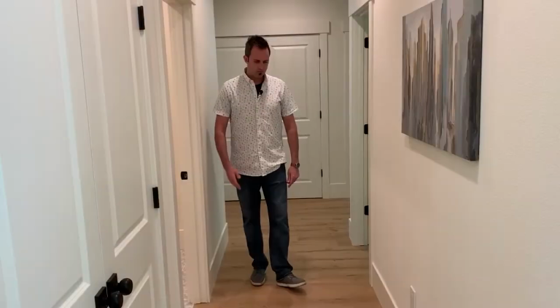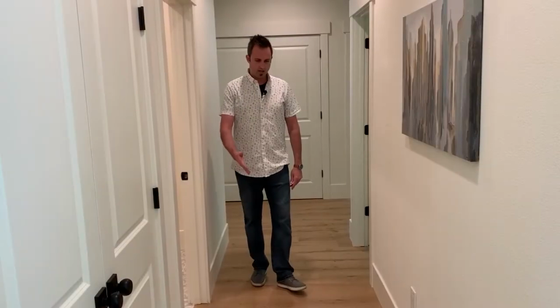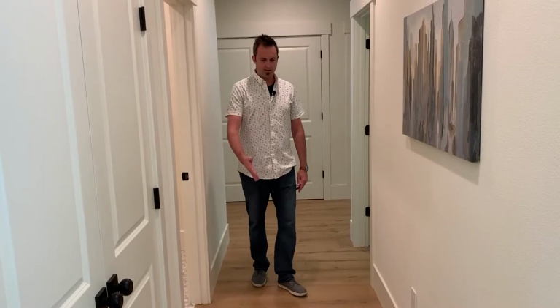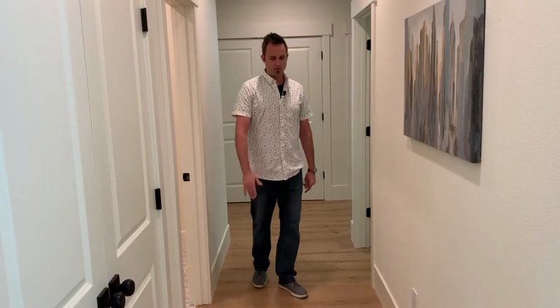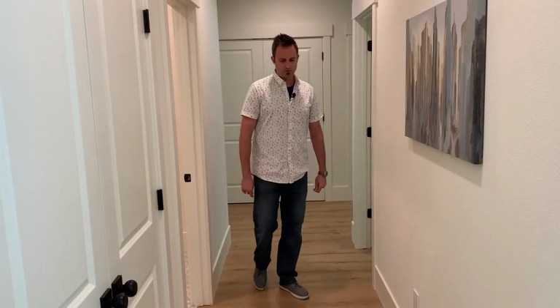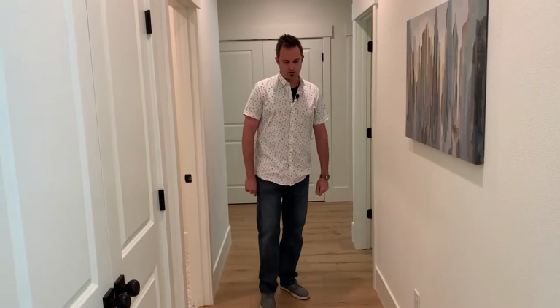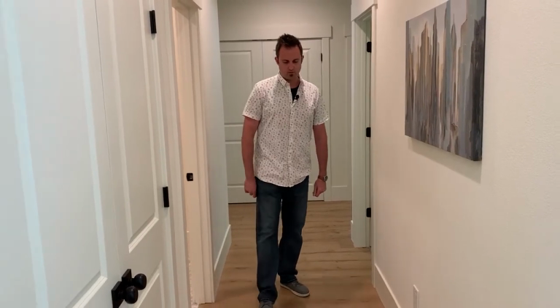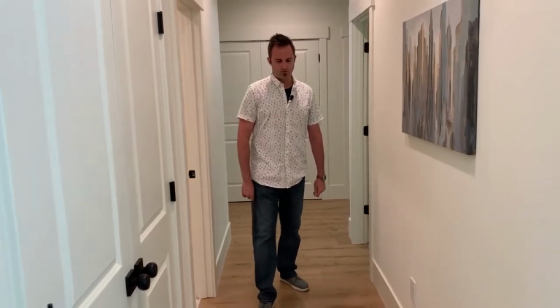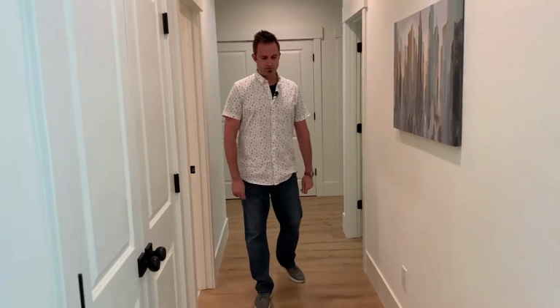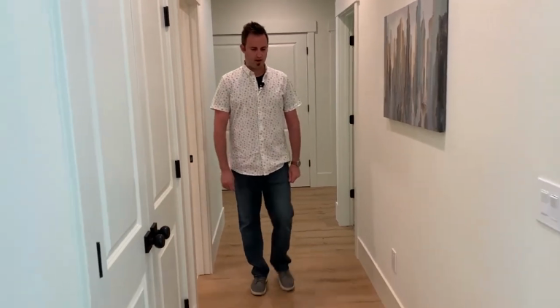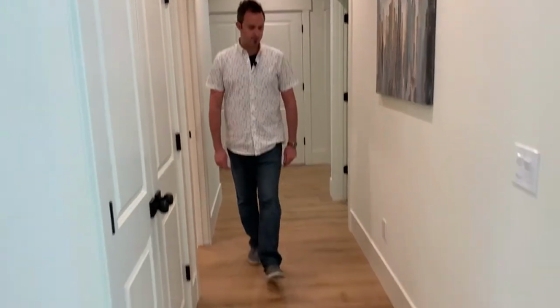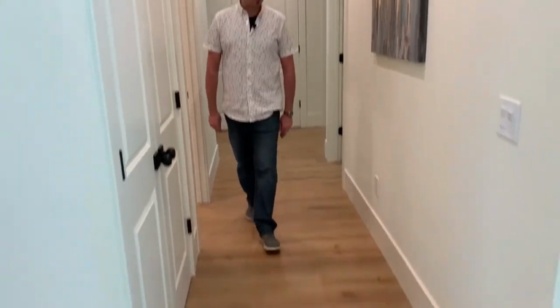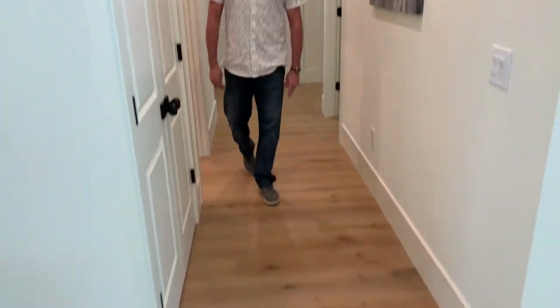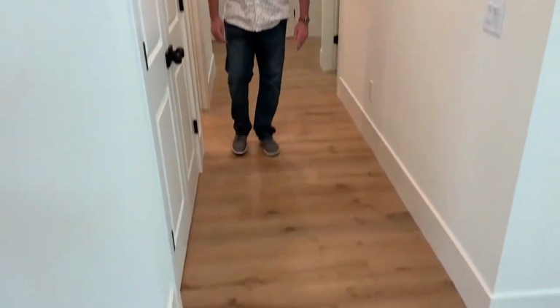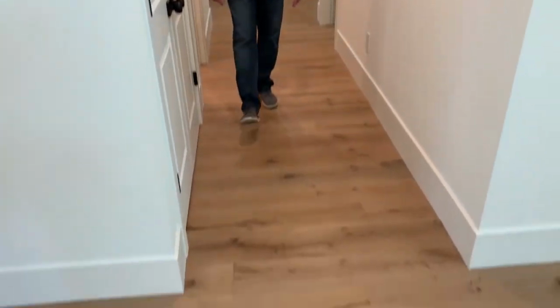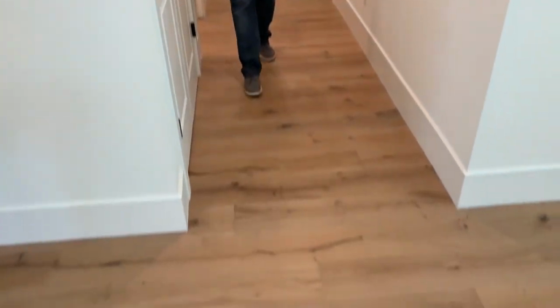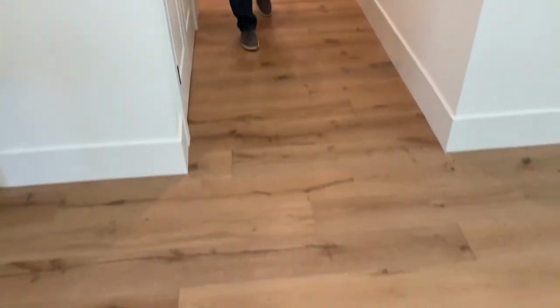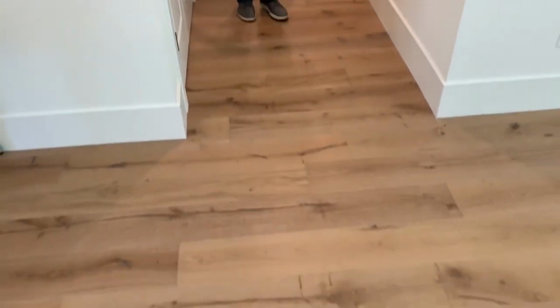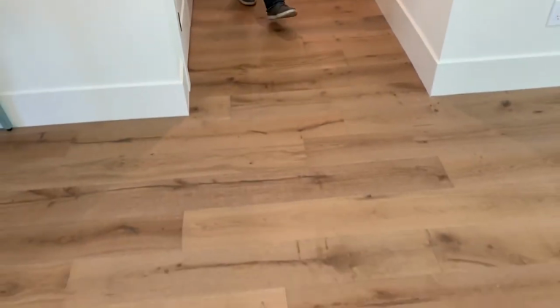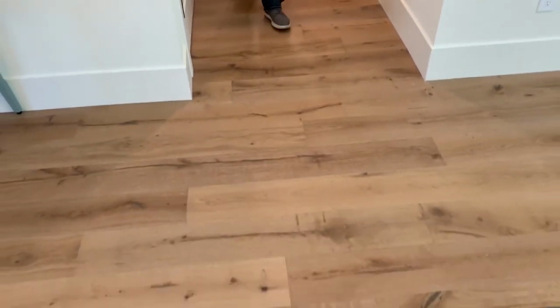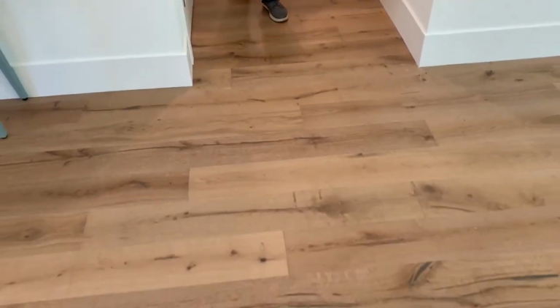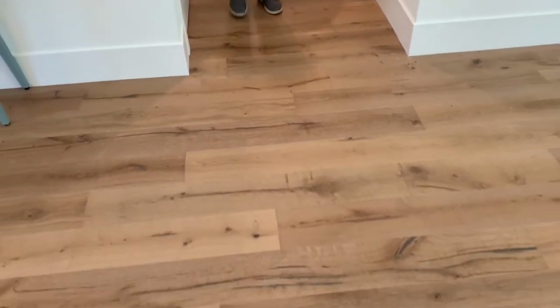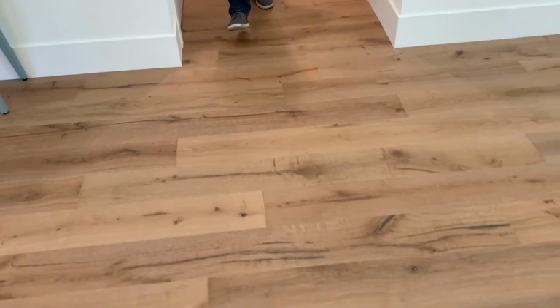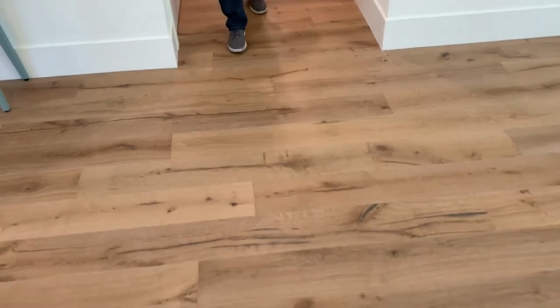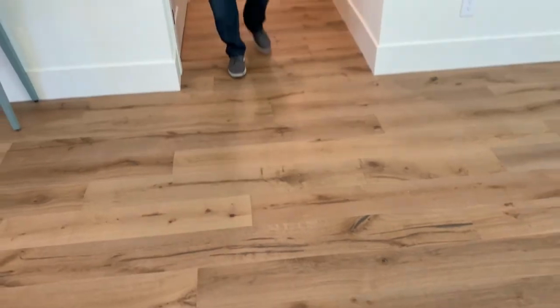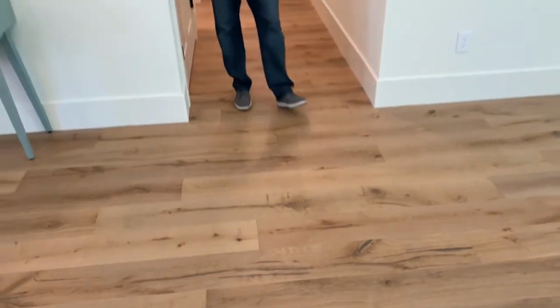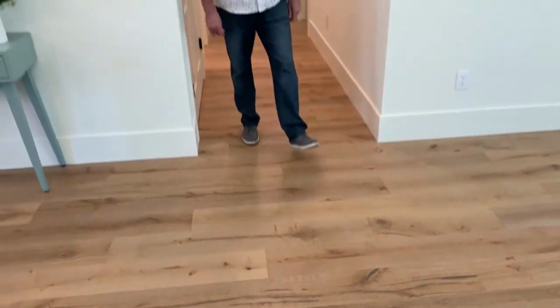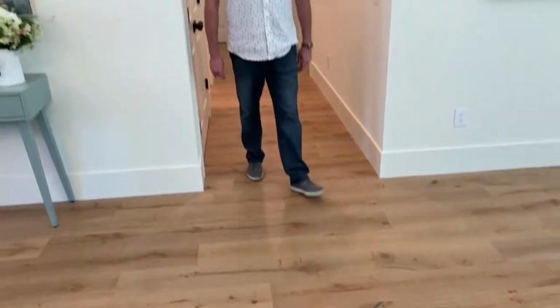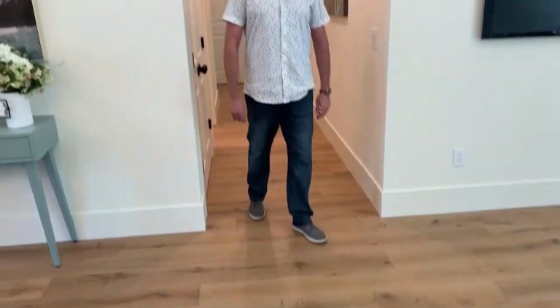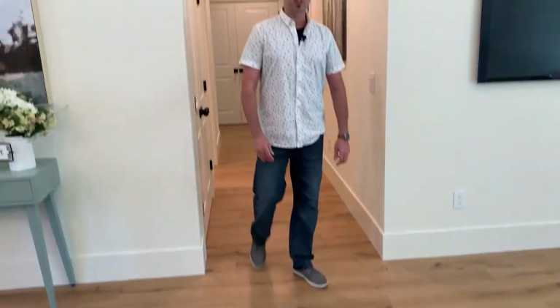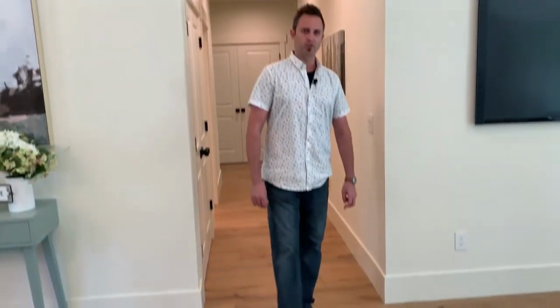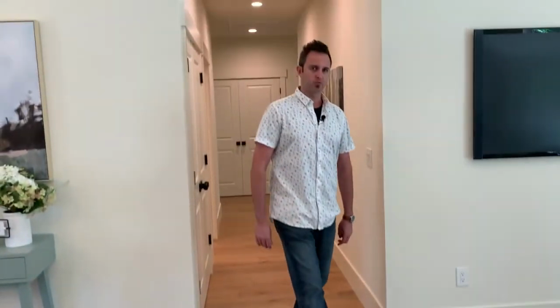And we have beautiful hardwood floors throughout. This is real hardwood — it's actually whitewashed. It's not the fake stuff here. High quality, real hardwood.